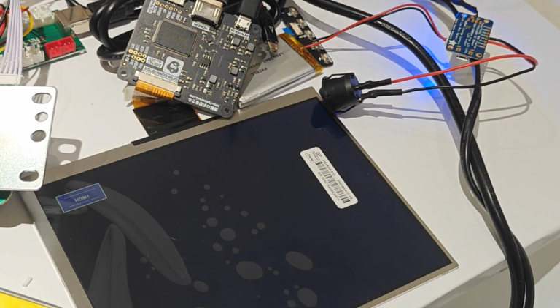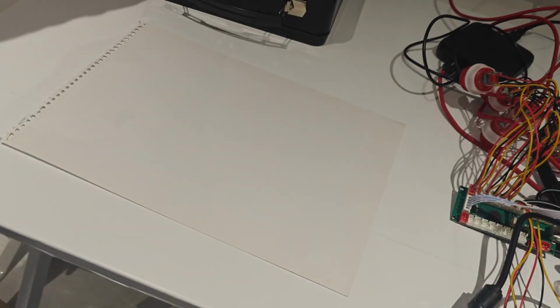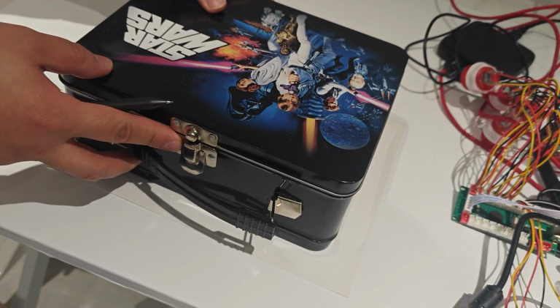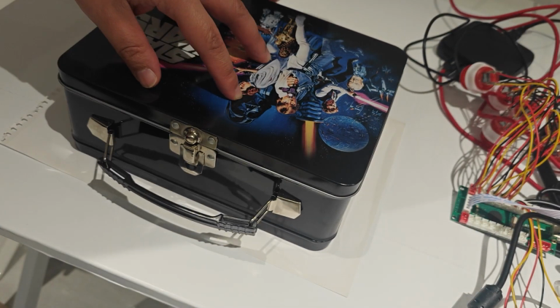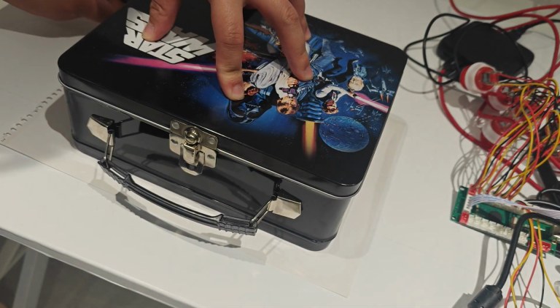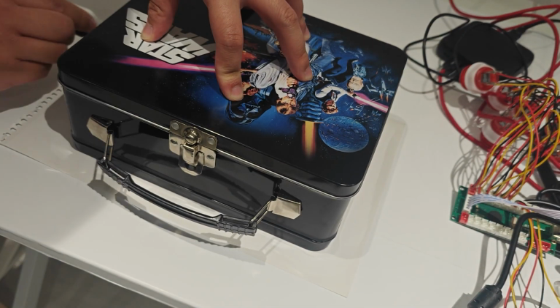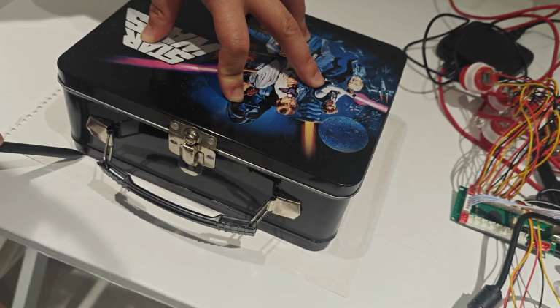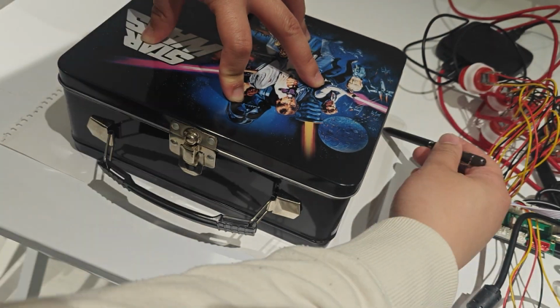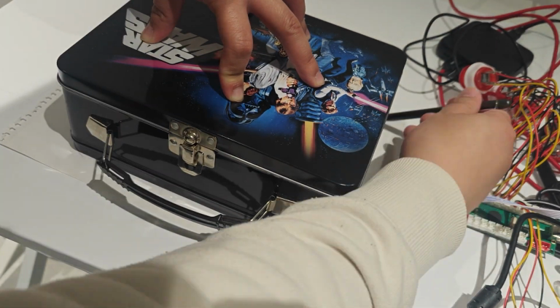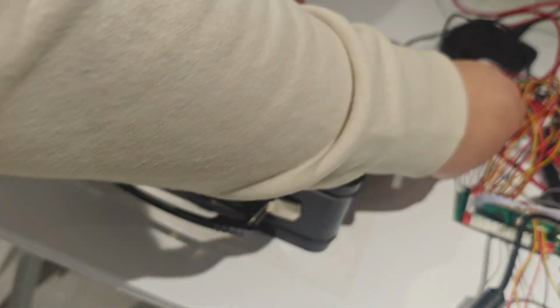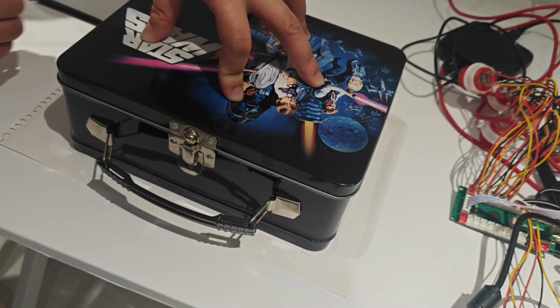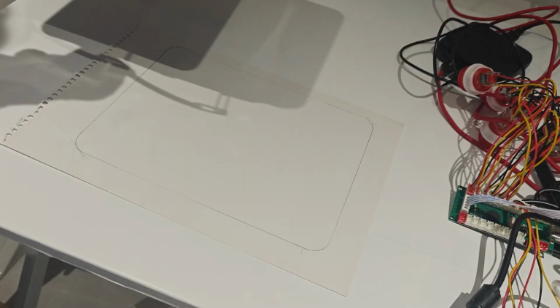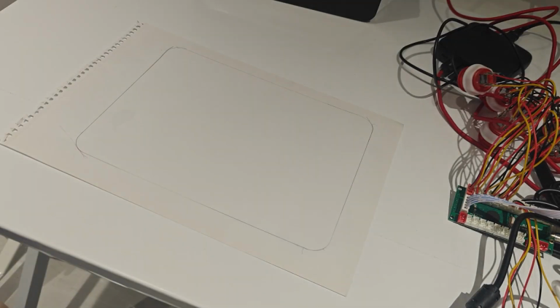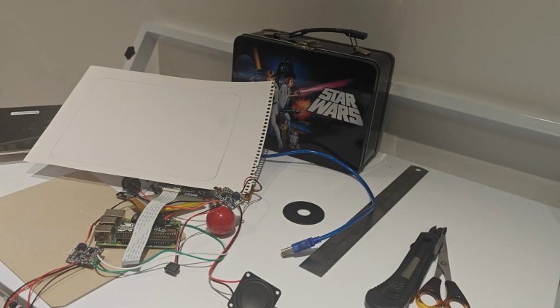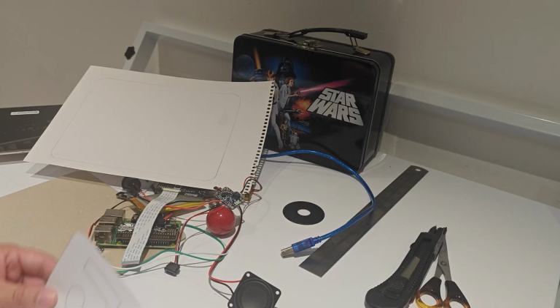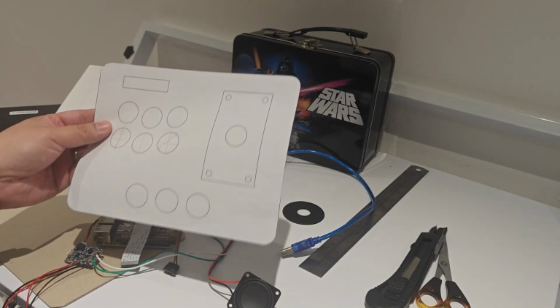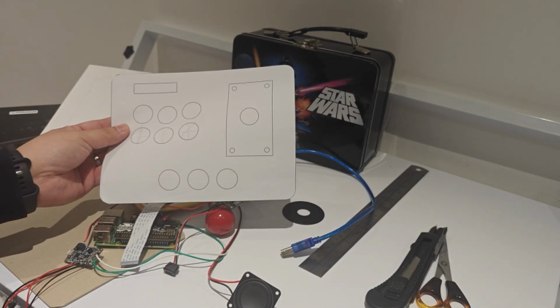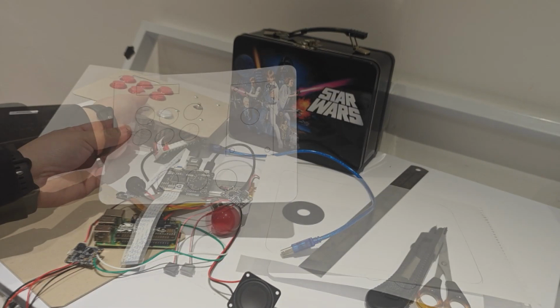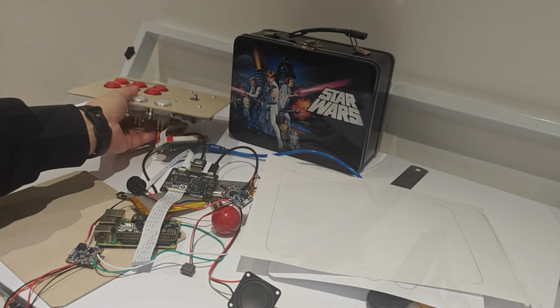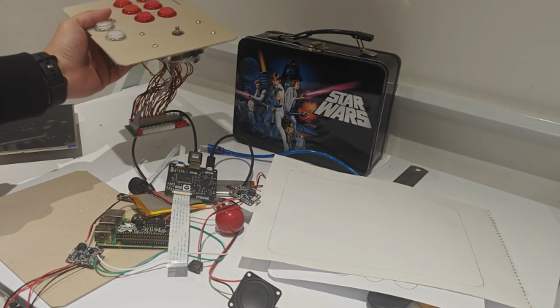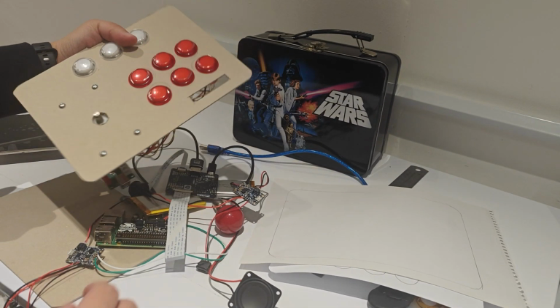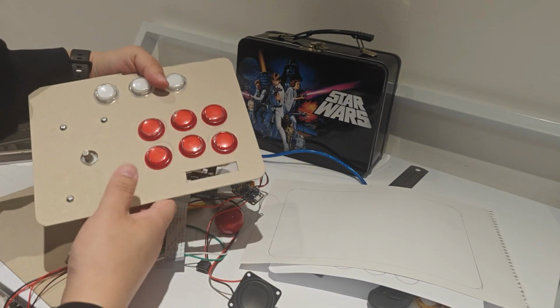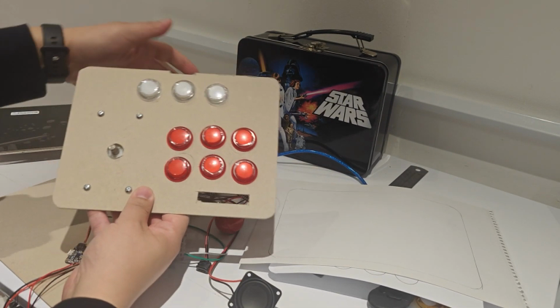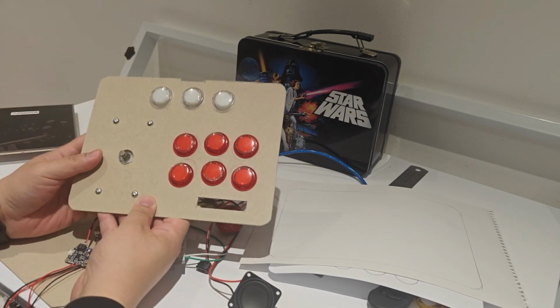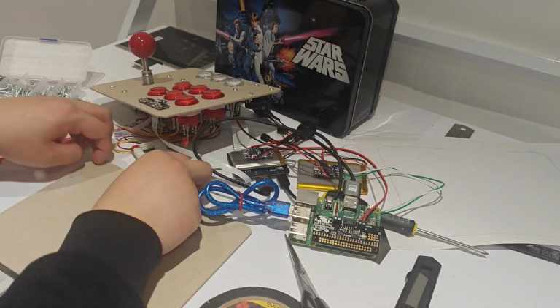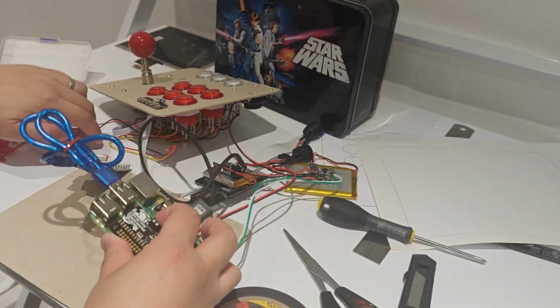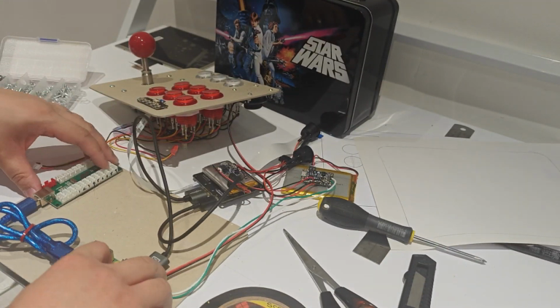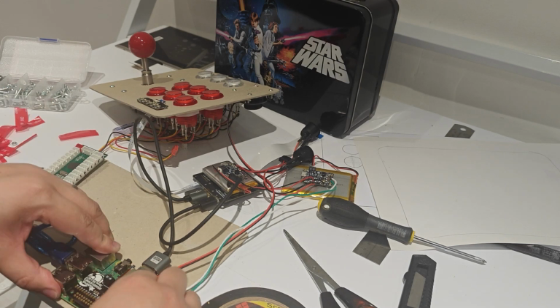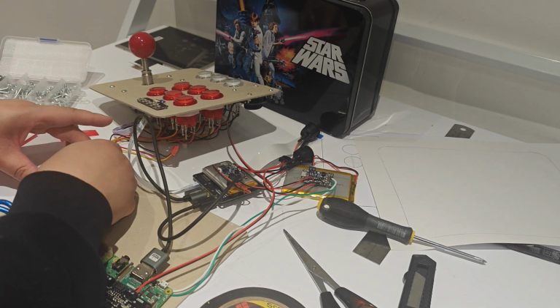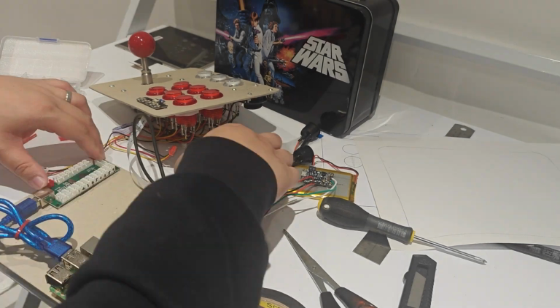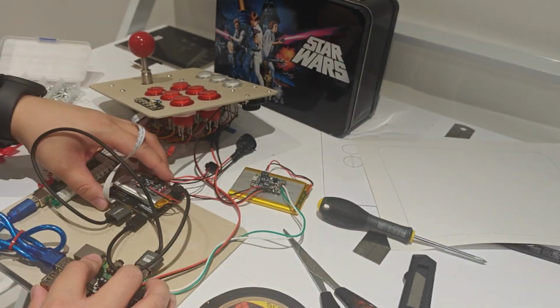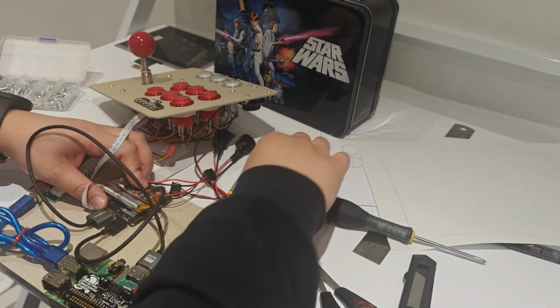On to the arcade joystick and buttons. I traced out a rough template and drew out where I want the buttons to go. Transitioning the designs to pieces of card really helped me know how much room I have in the lunchbox.